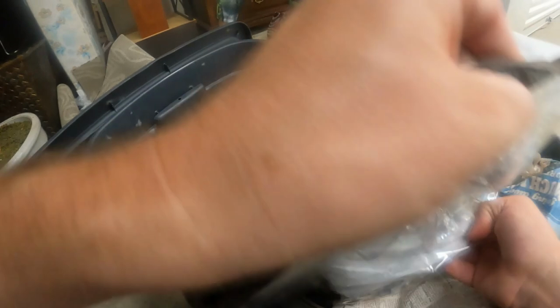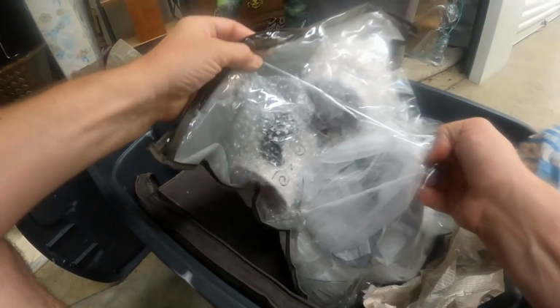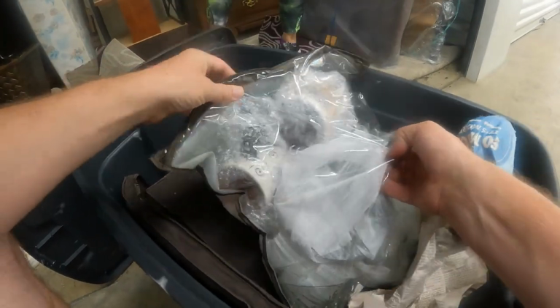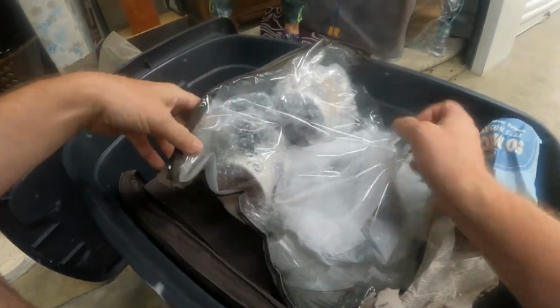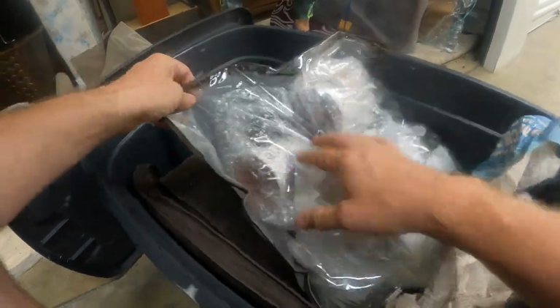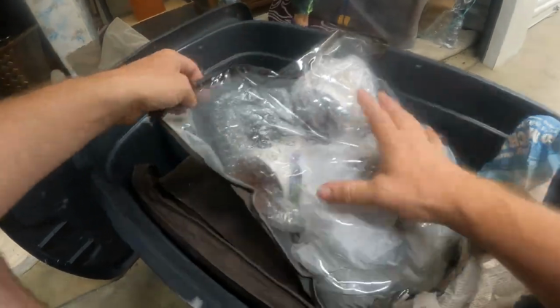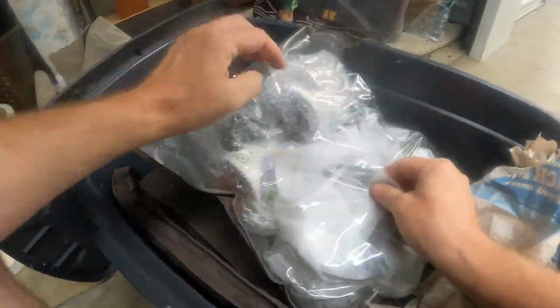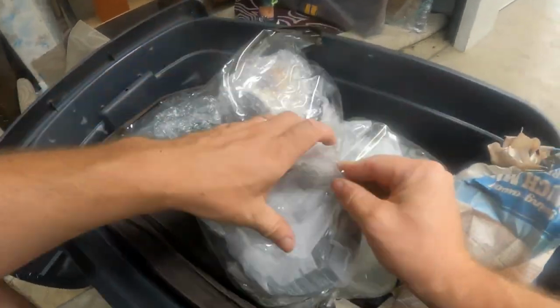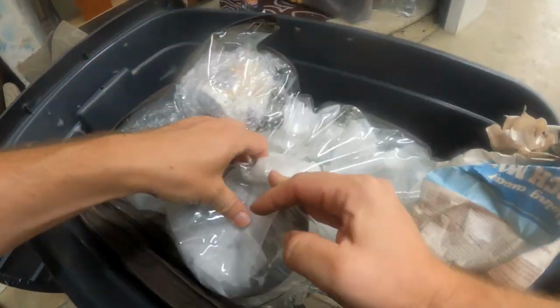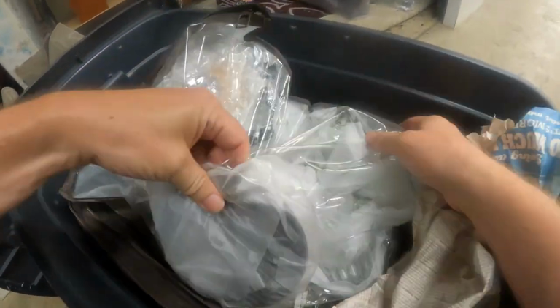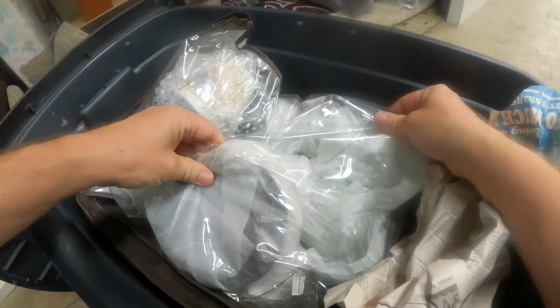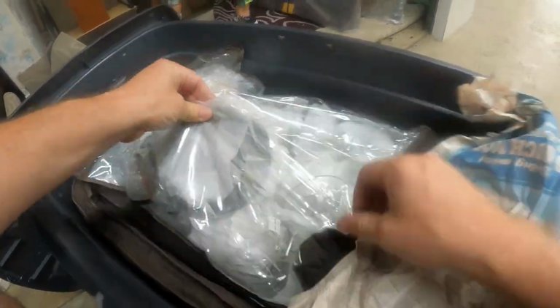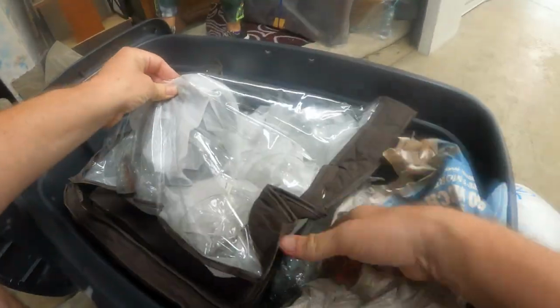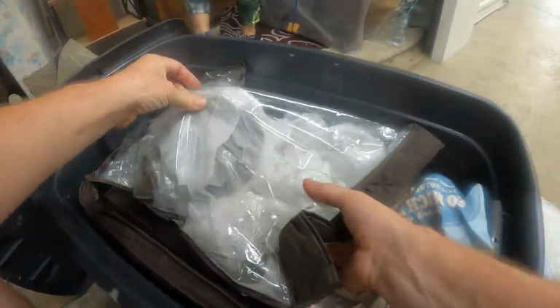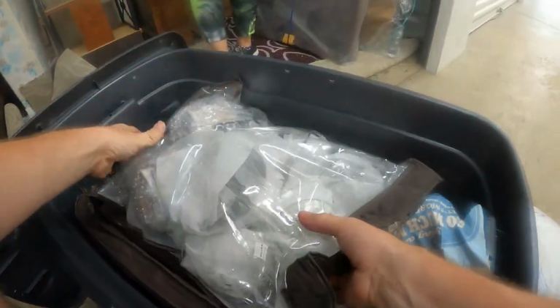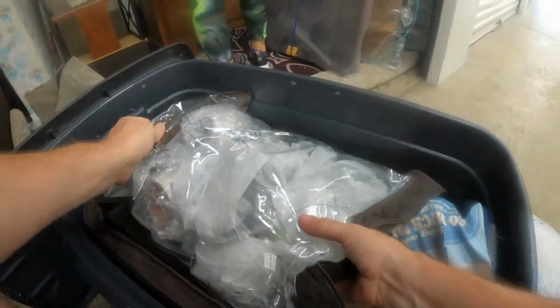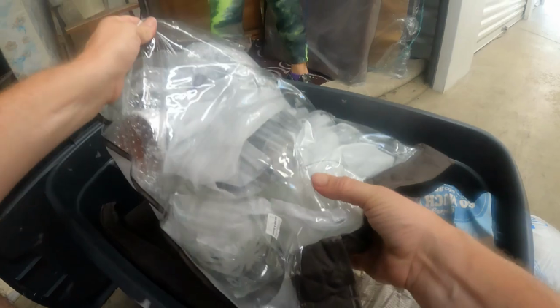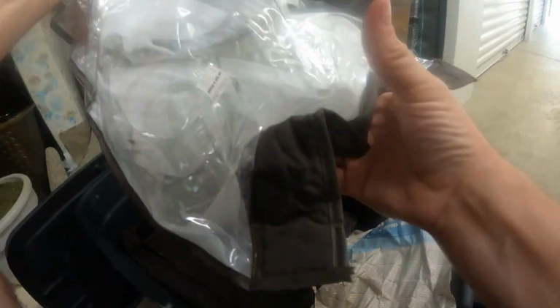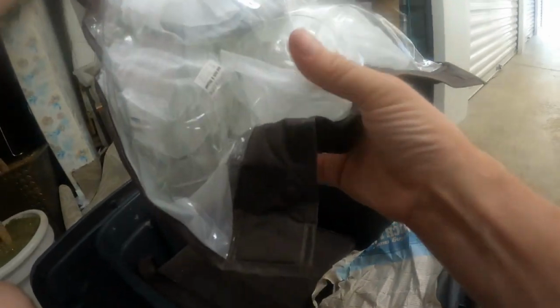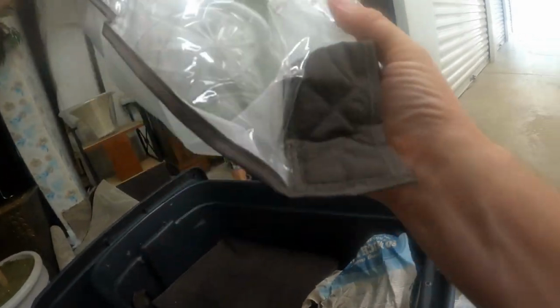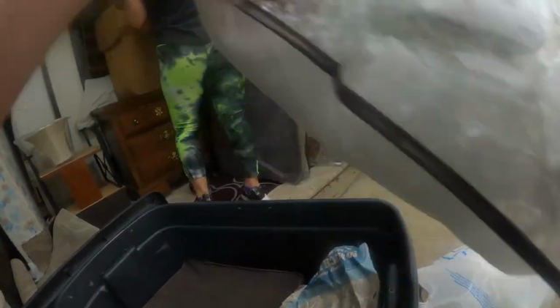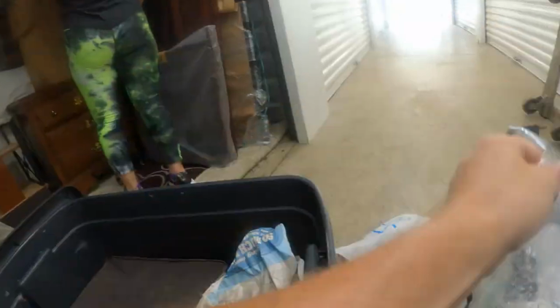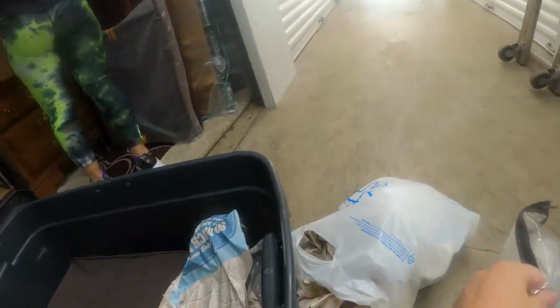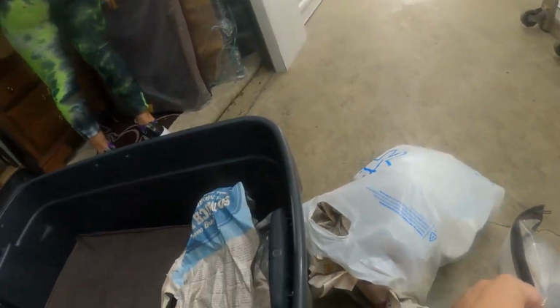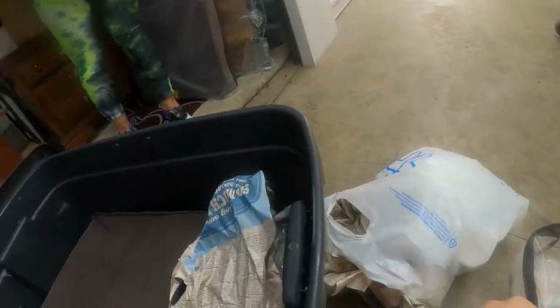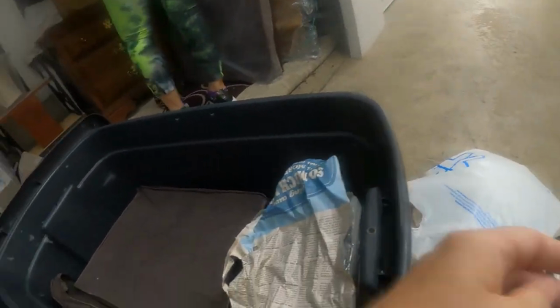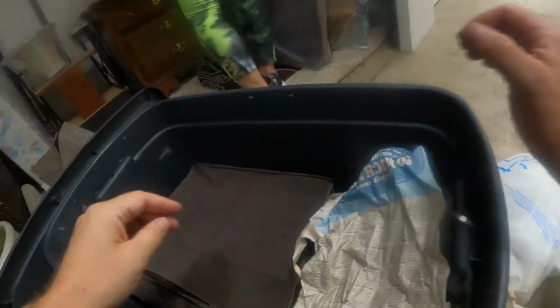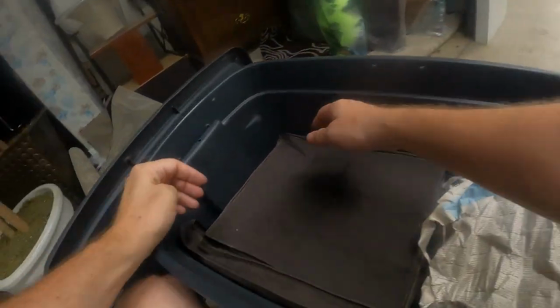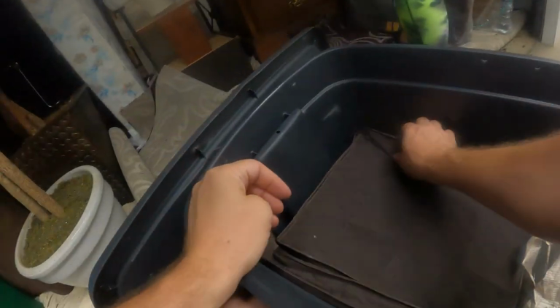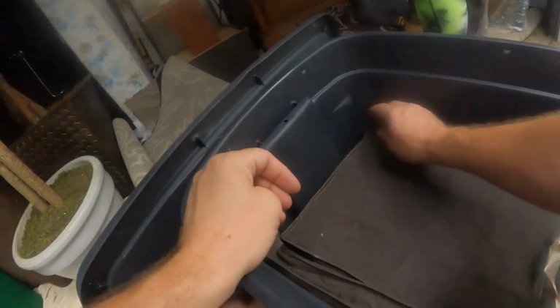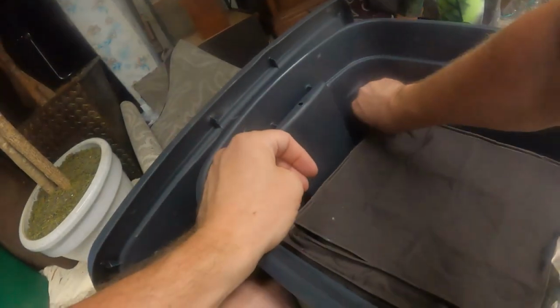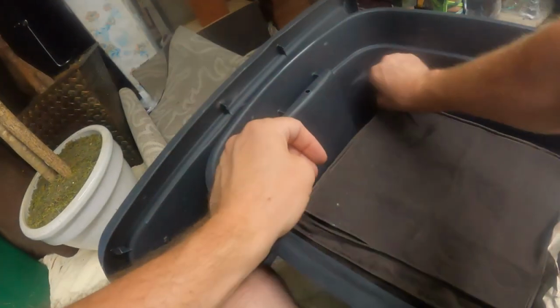It kind of looks like more of the same in there, but there is some clear glass — looks like some cups for a punch bowl. Let's move on down and see what else is in here.